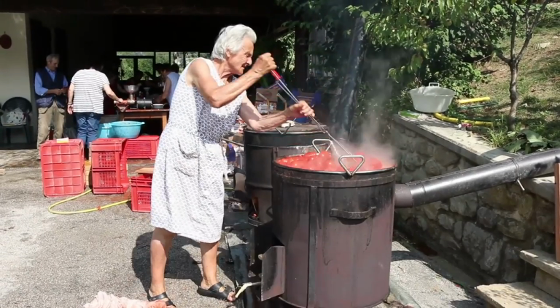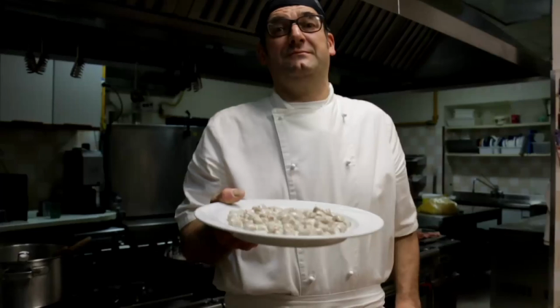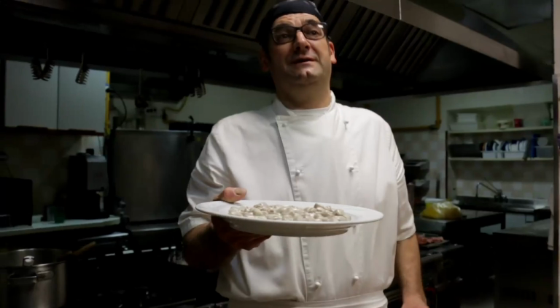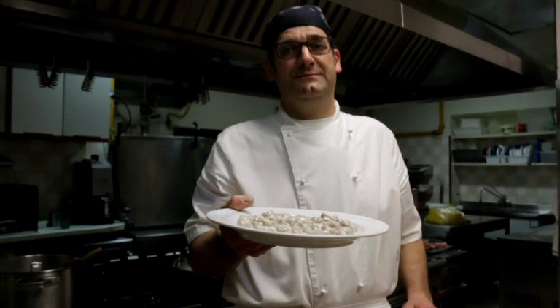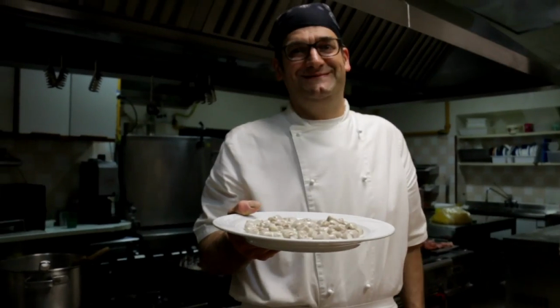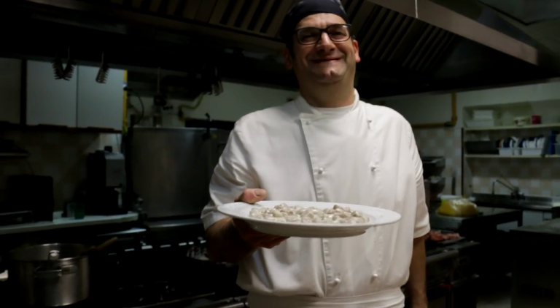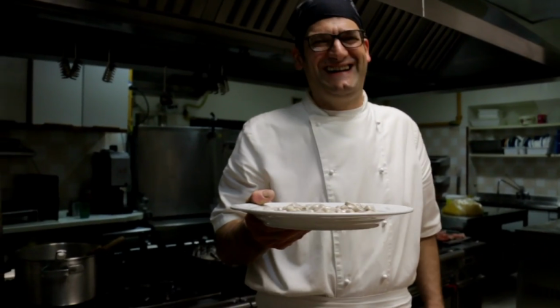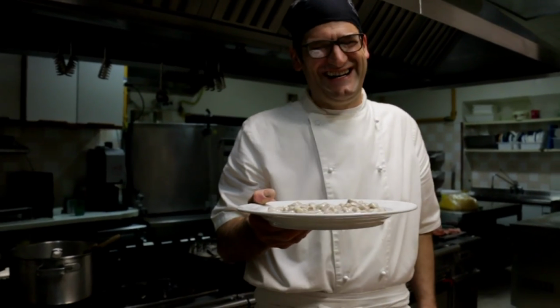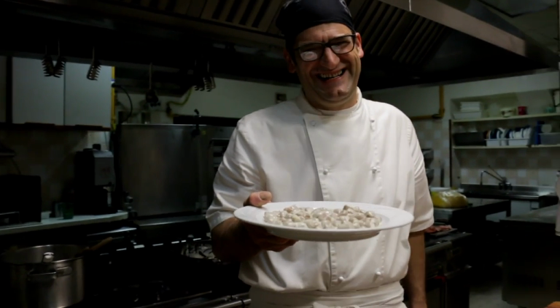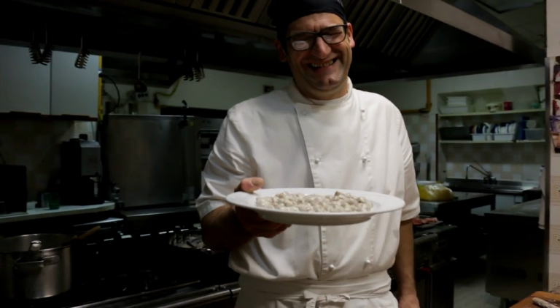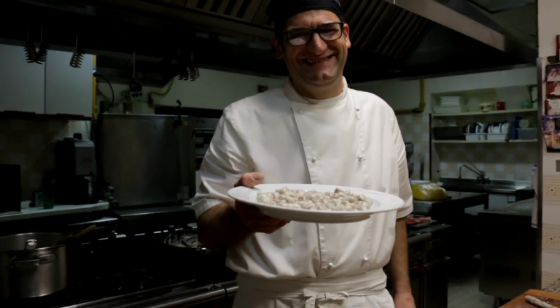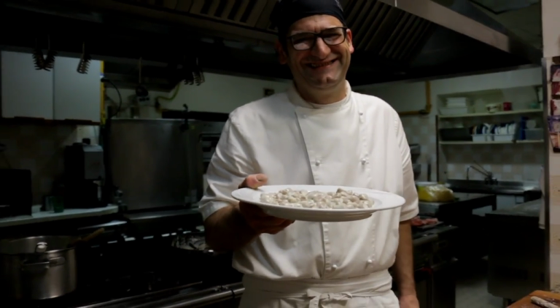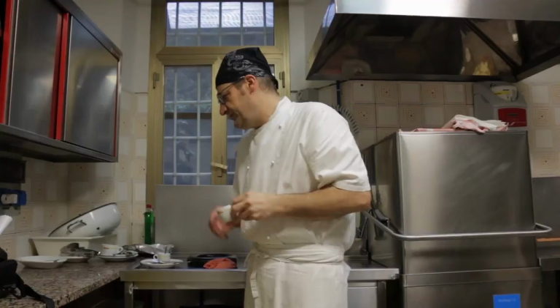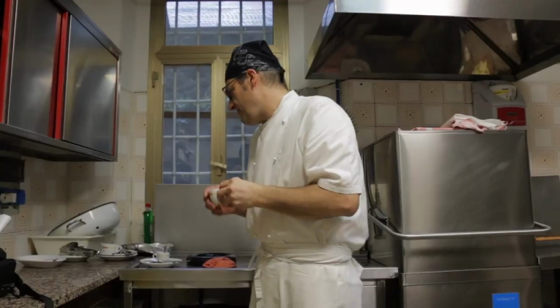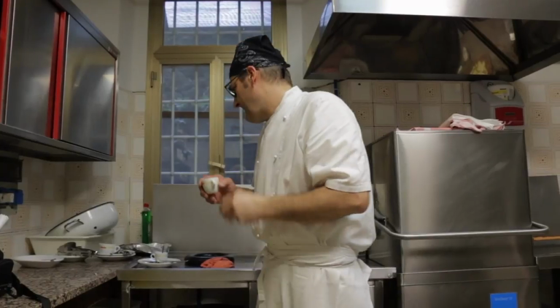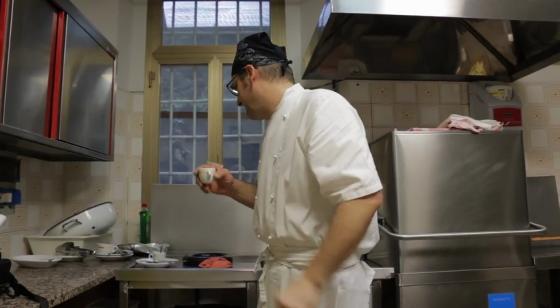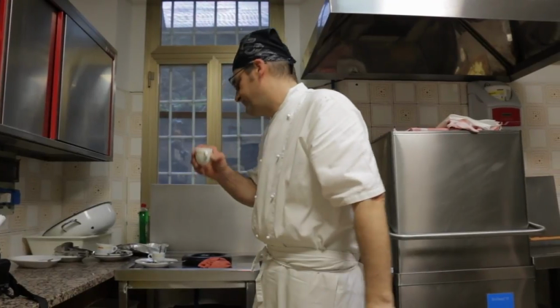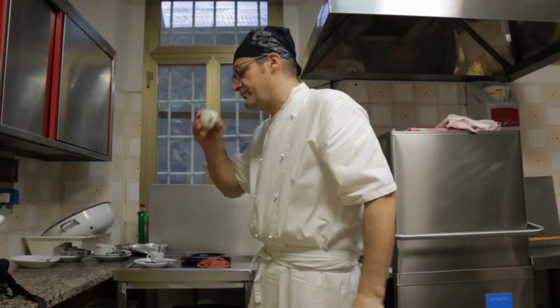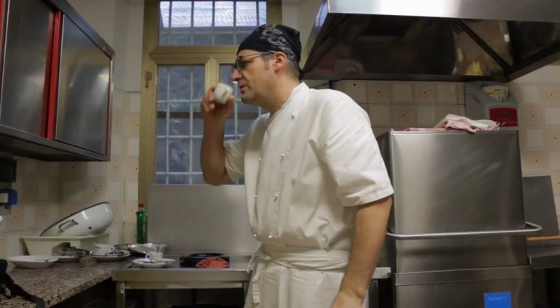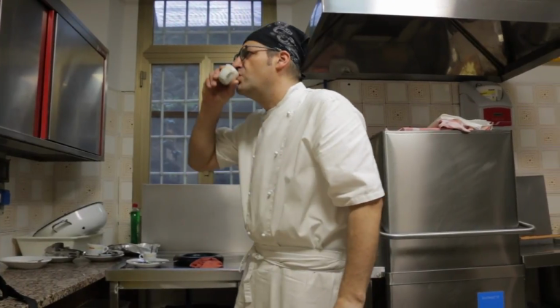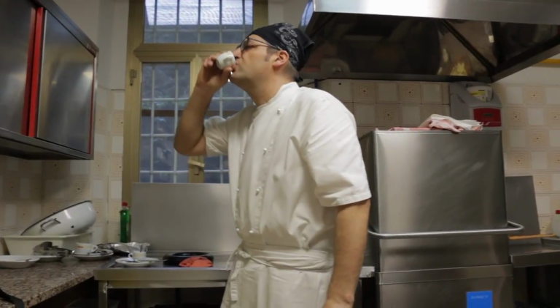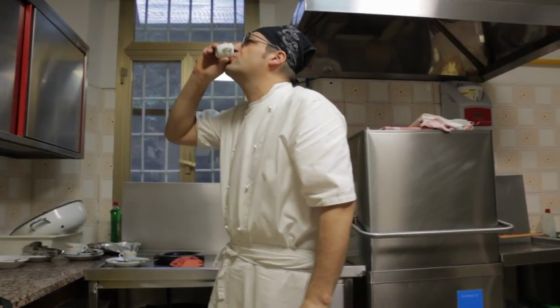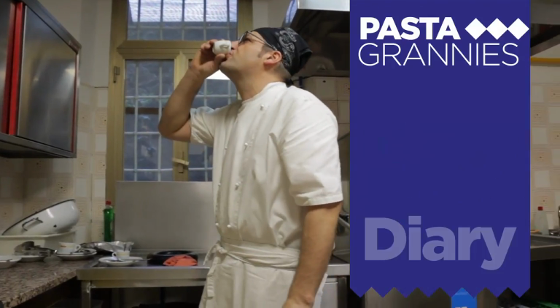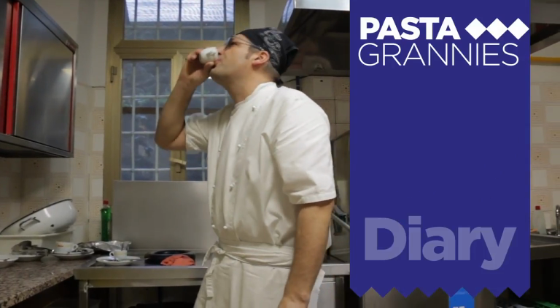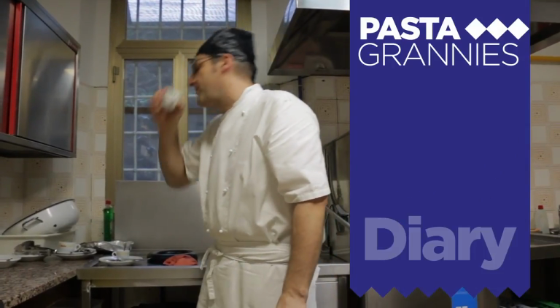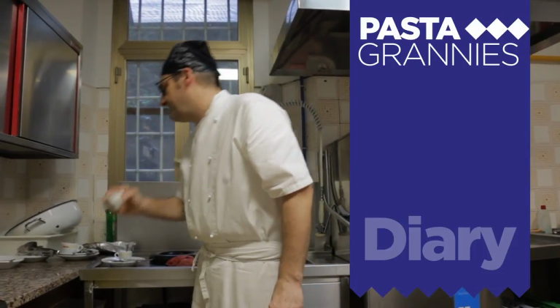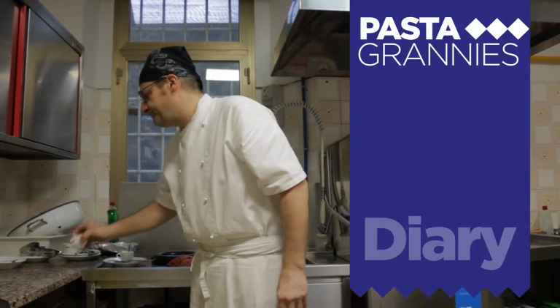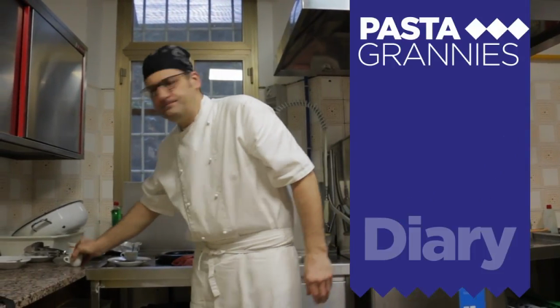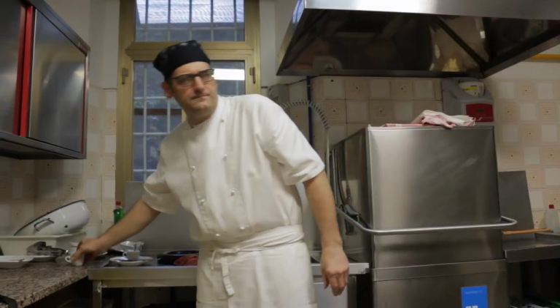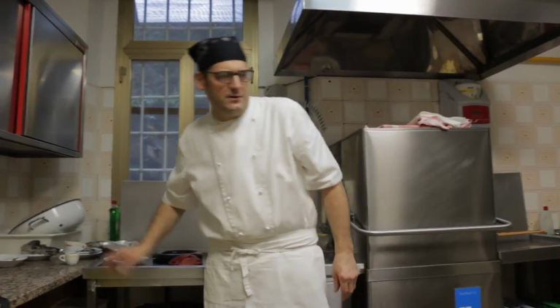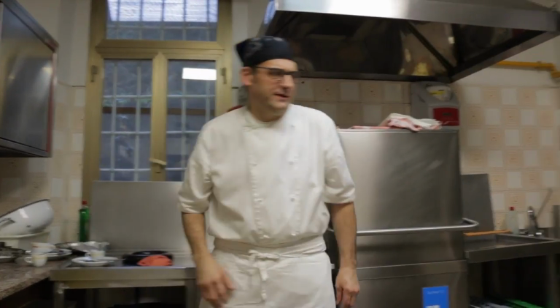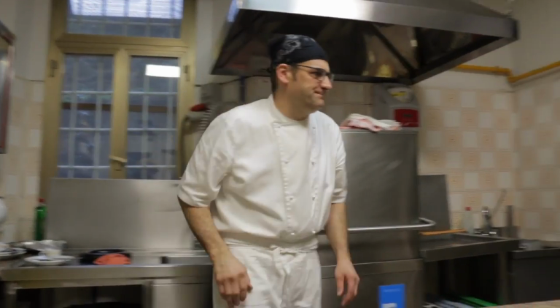Chef Luigi makes delicious chestnut gnocchi and he kindly showed me how to make them. Like all Italians, he starts his morning with a coffee.